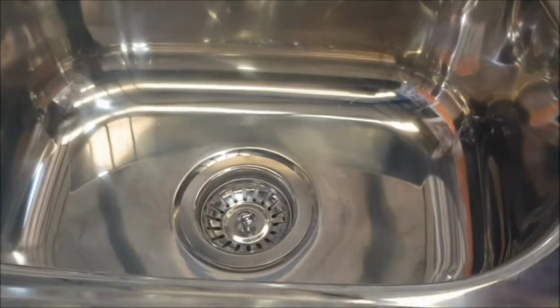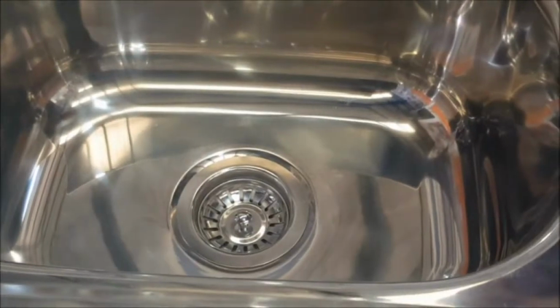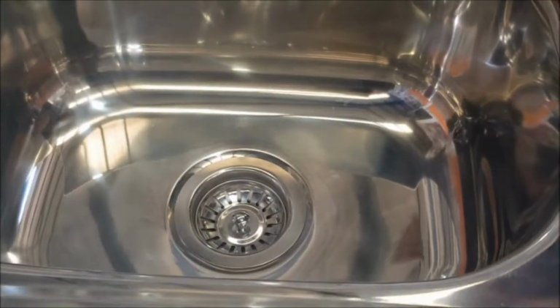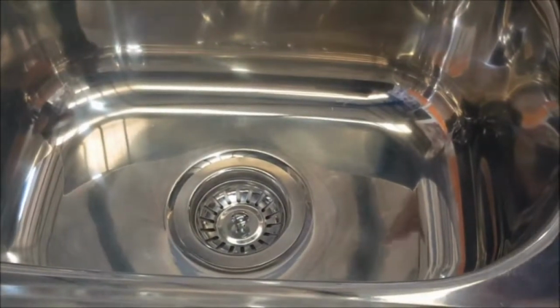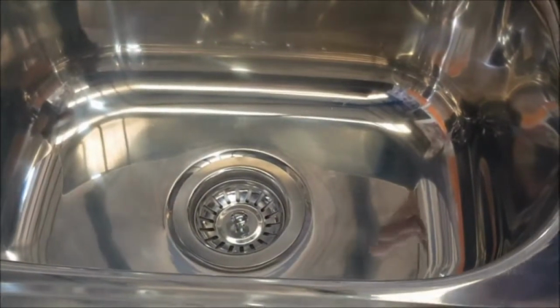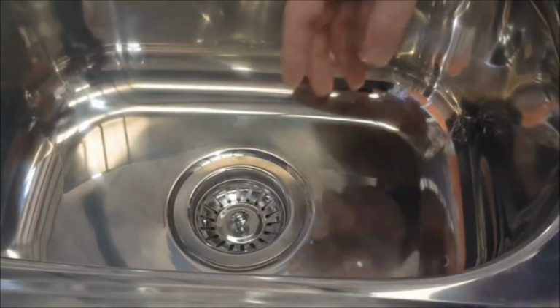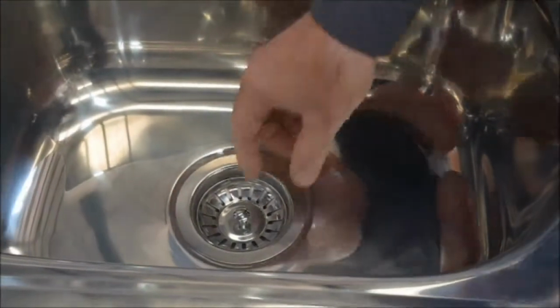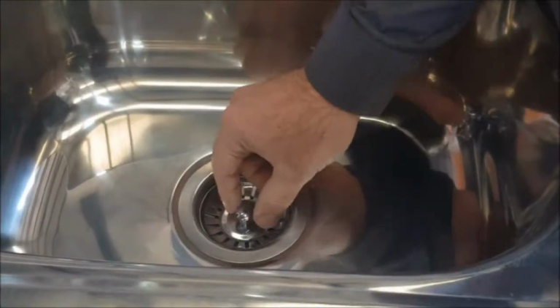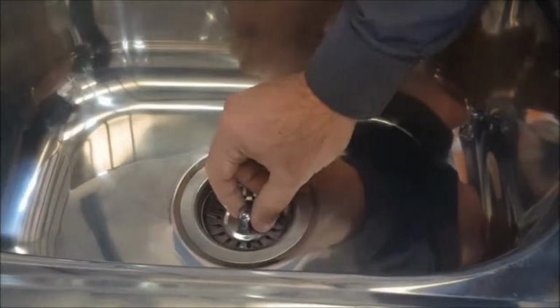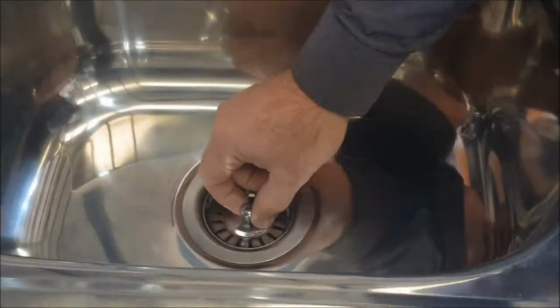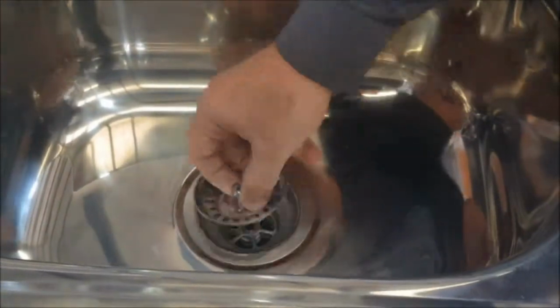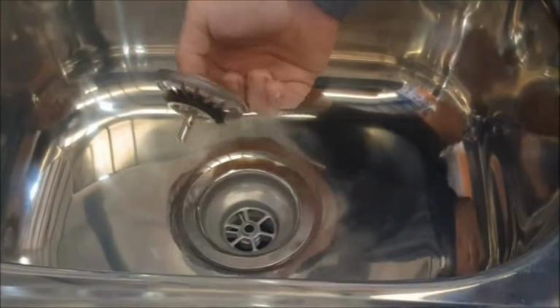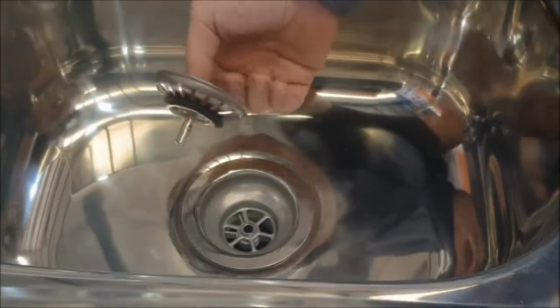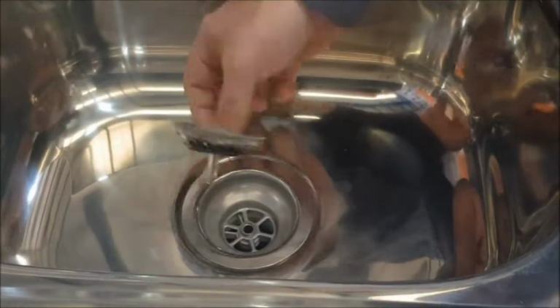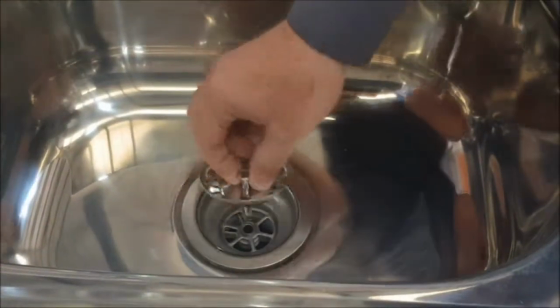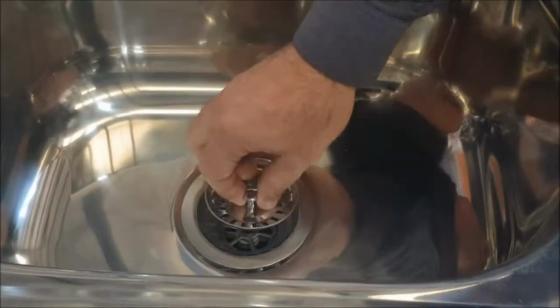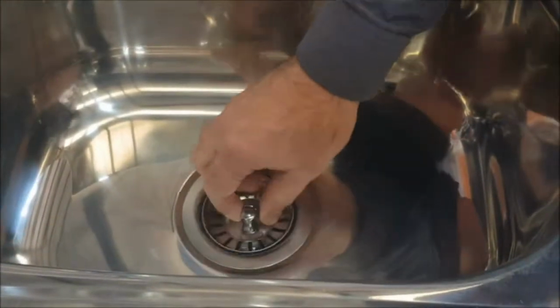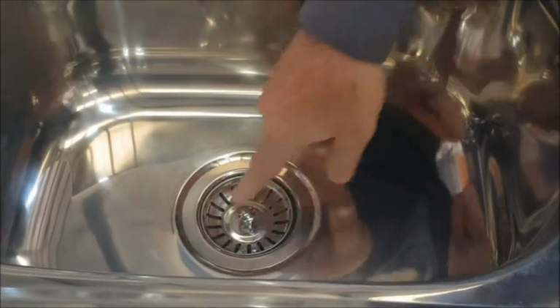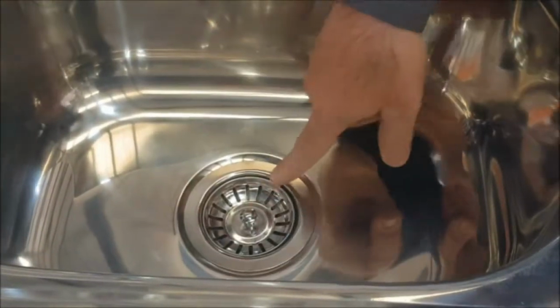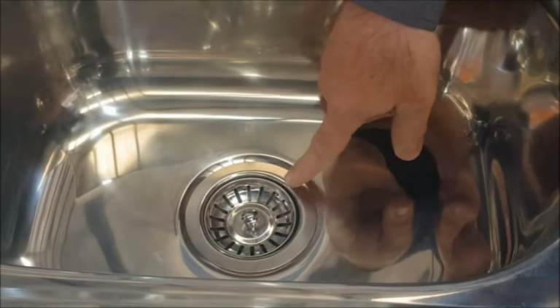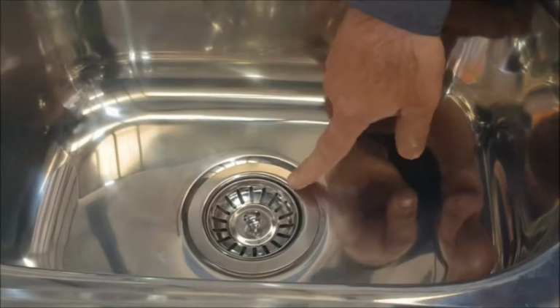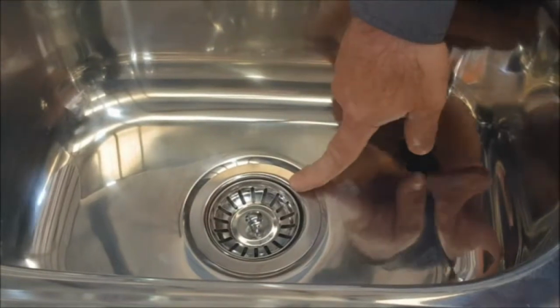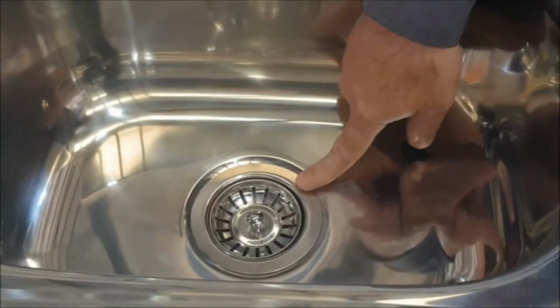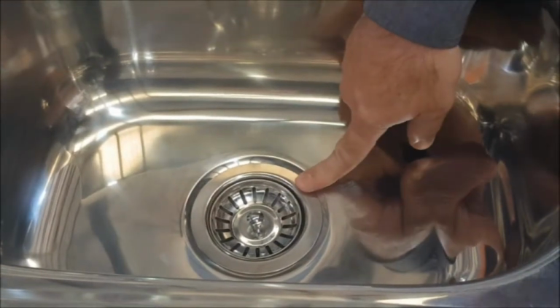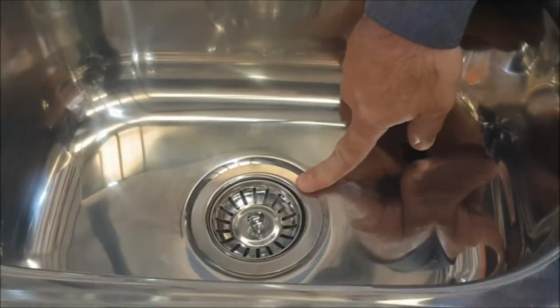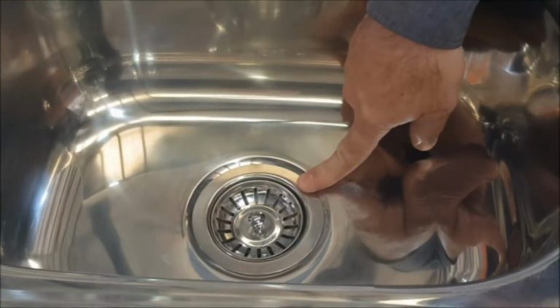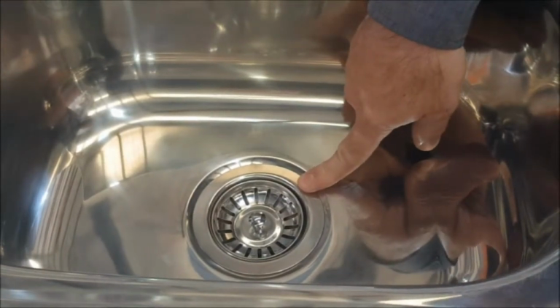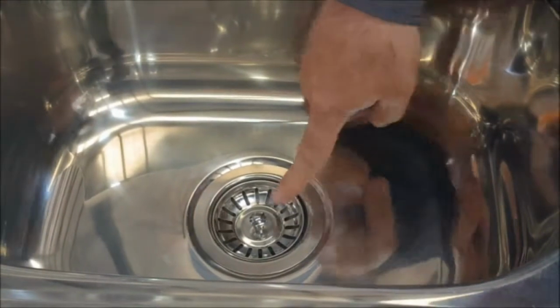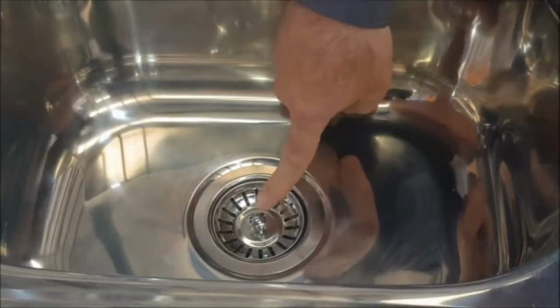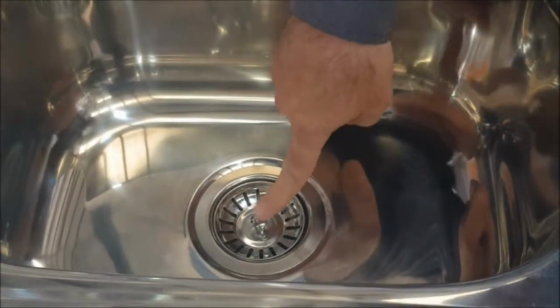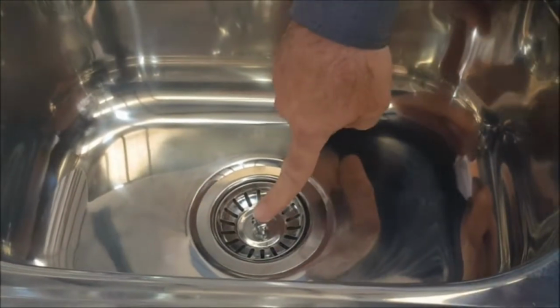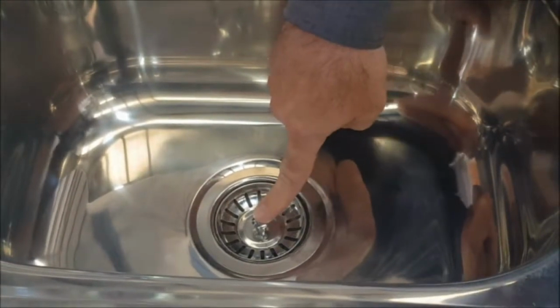In all YAKA troughs it comes with a basket waste. This is pretty cool and handy for catching lint in the laundry and also acts as a plug.